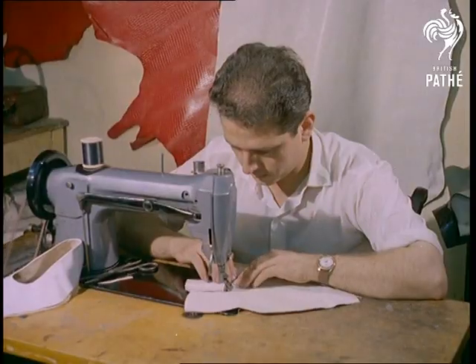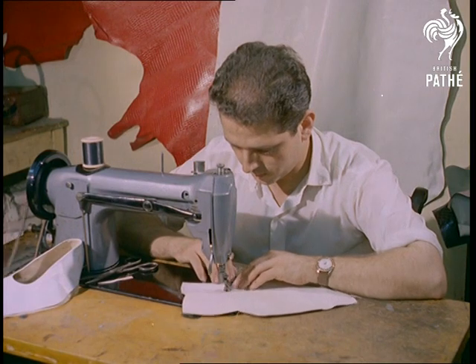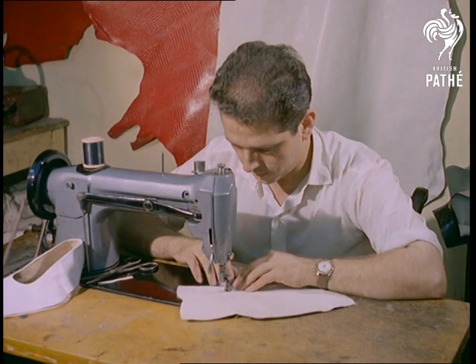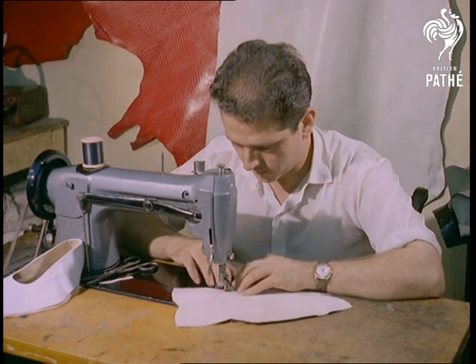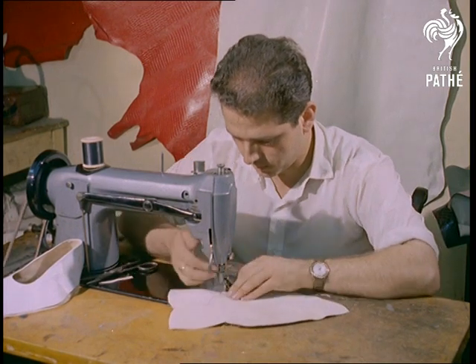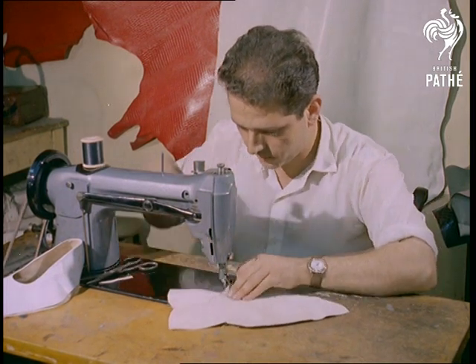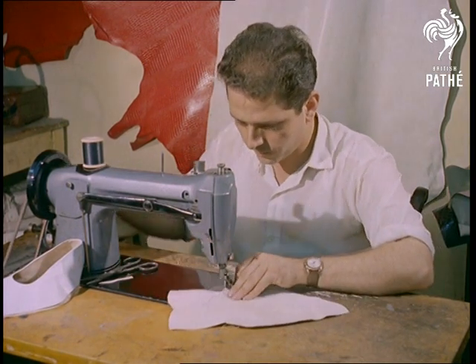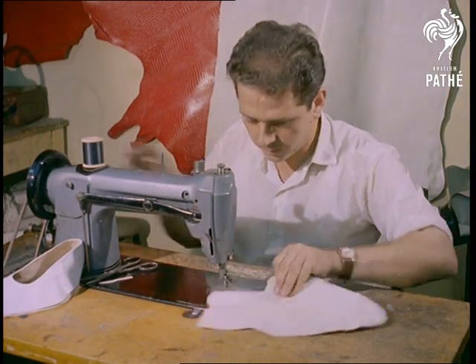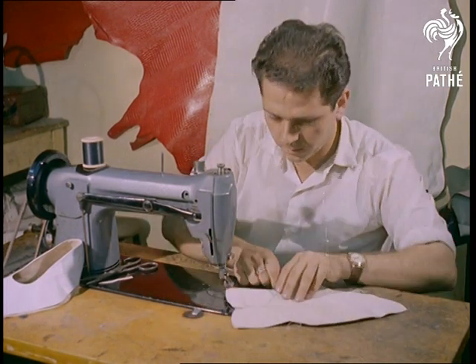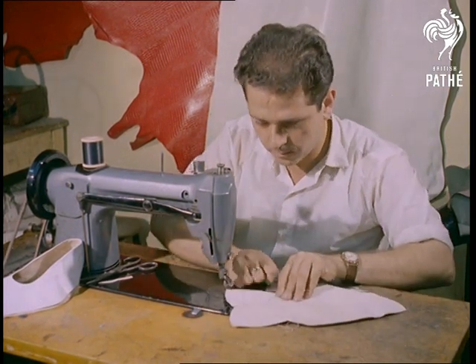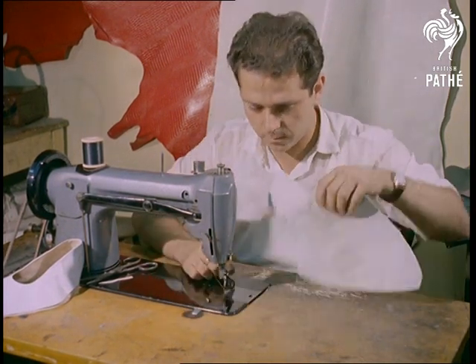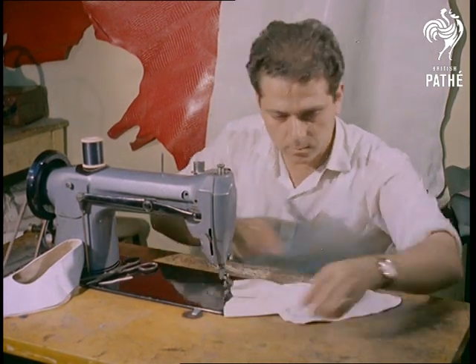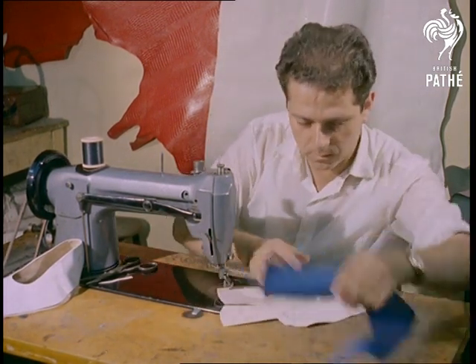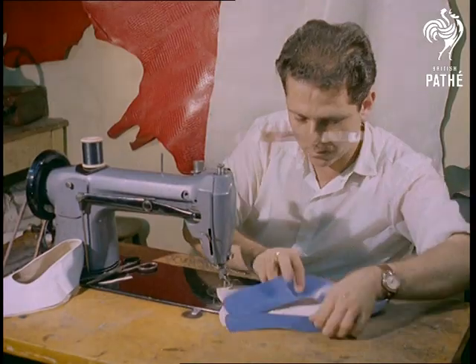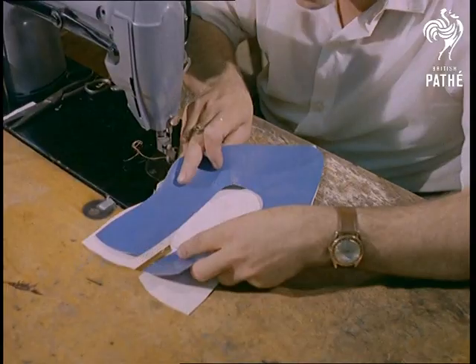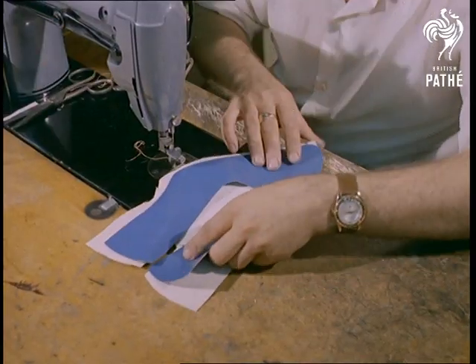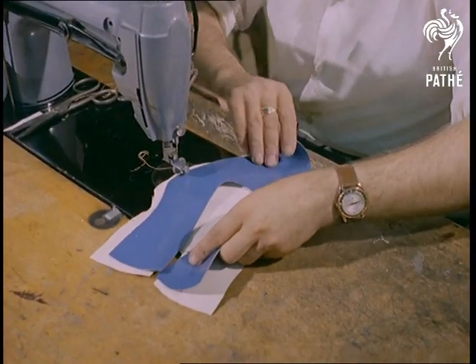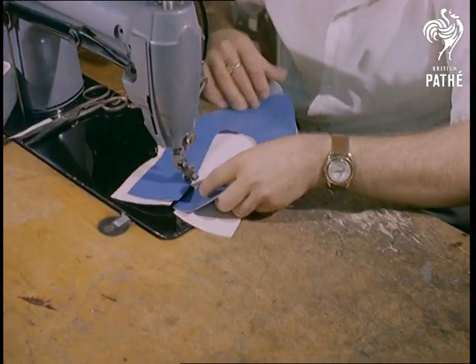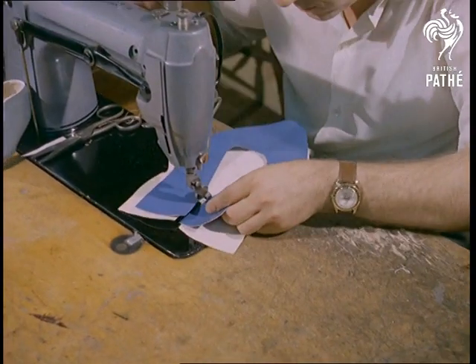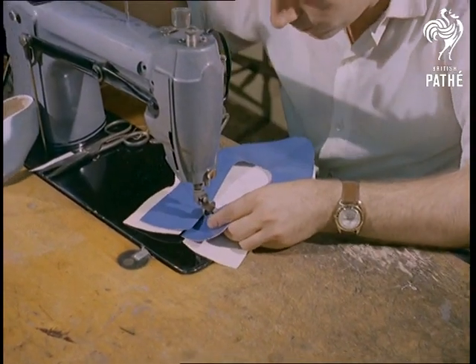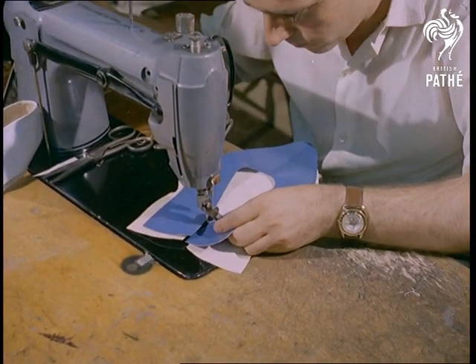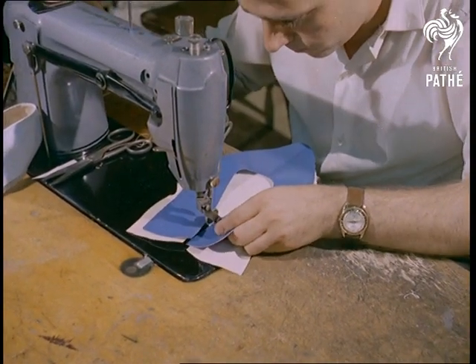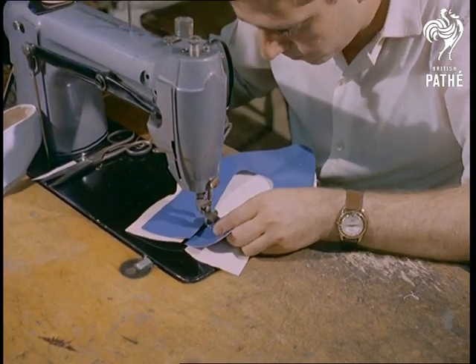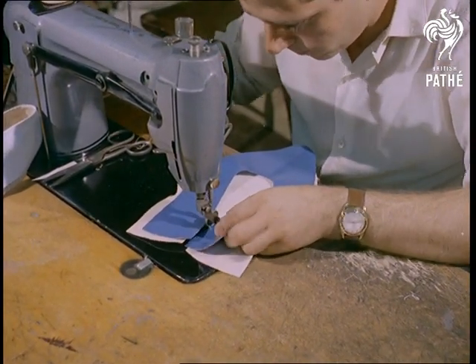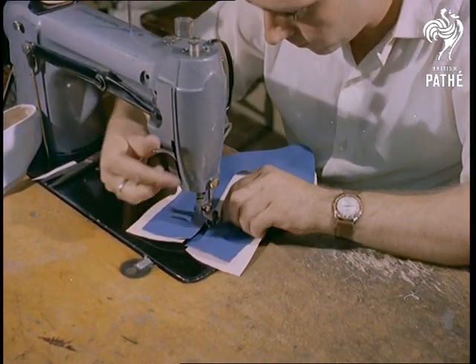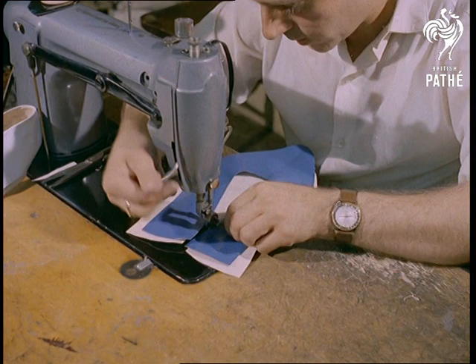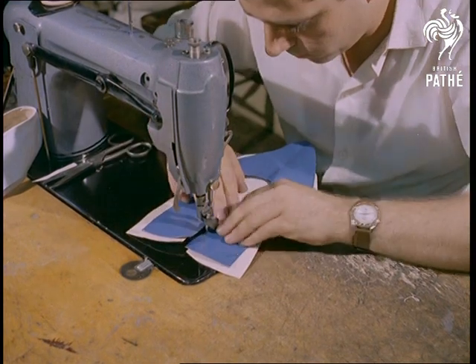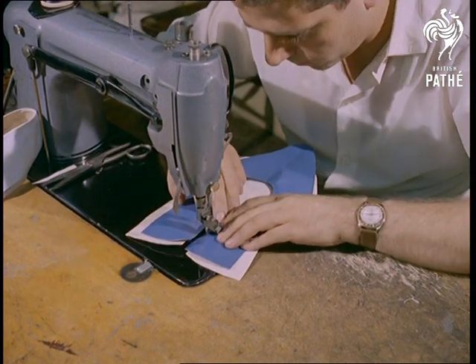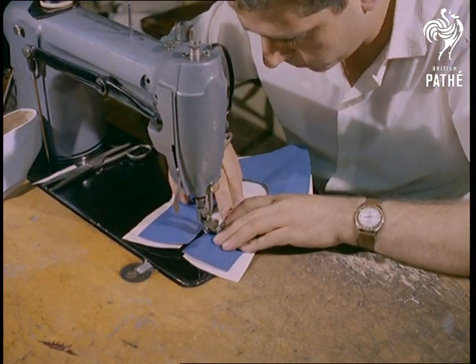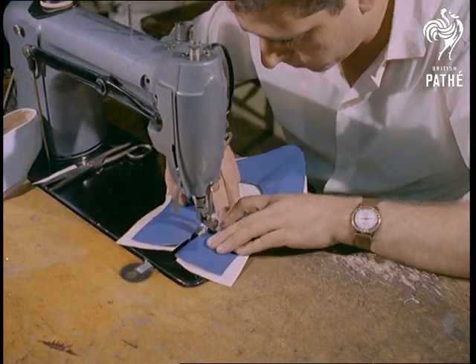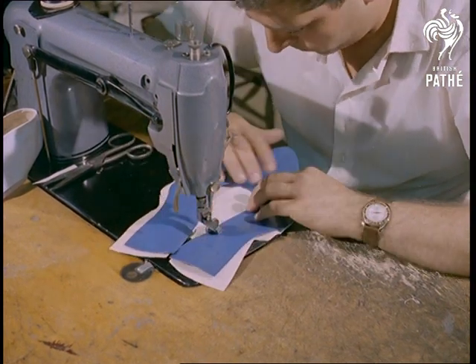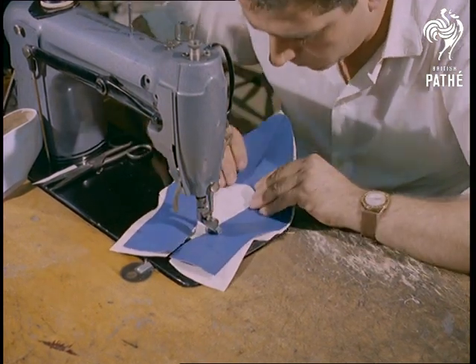The stitching of the inner lining to the leather upper is where the shoe first begins to take shape, although as yet it barely resembles the conventional Winkle Picker, which in some cases have toes coming to a point, as the name suggests, eight inches long.